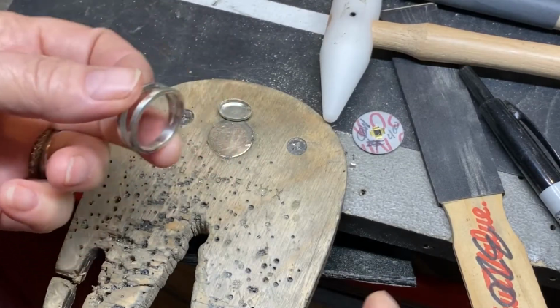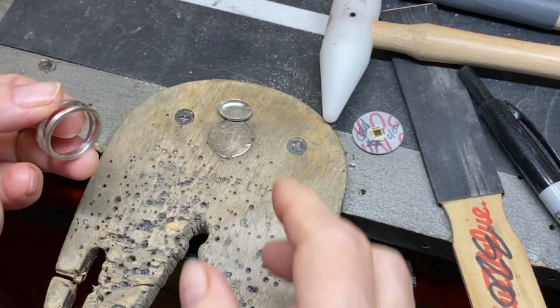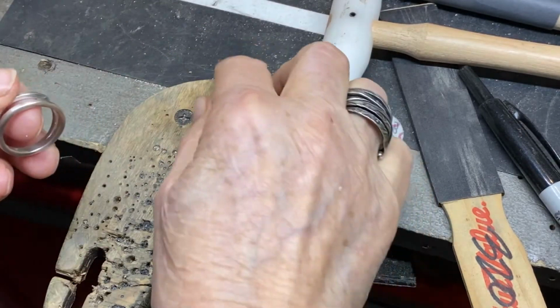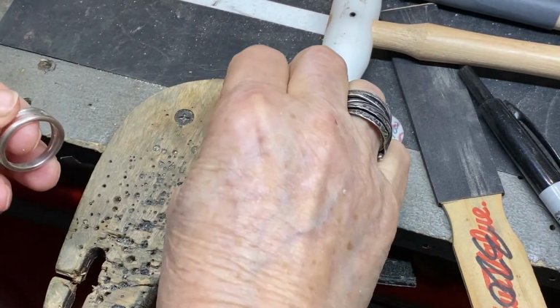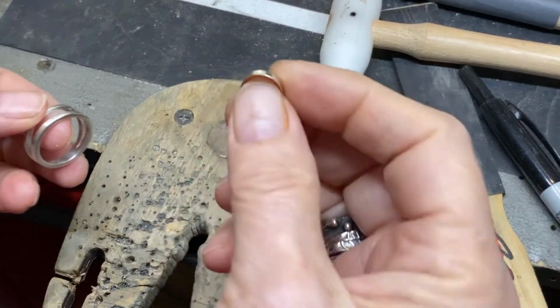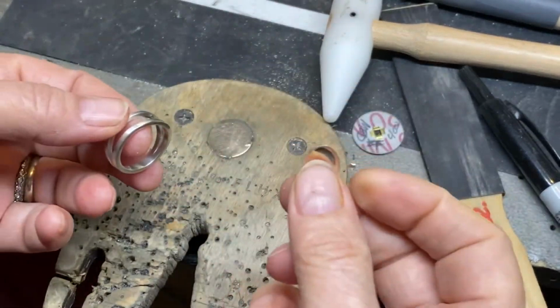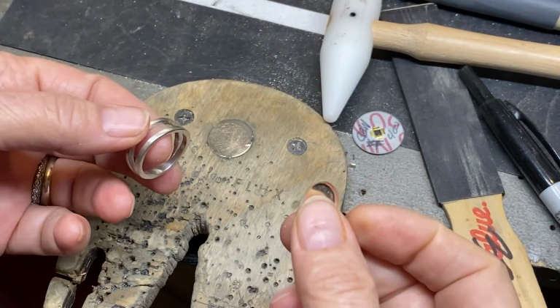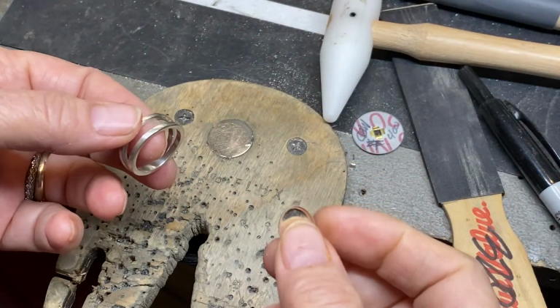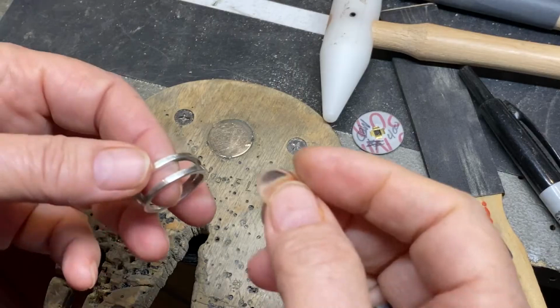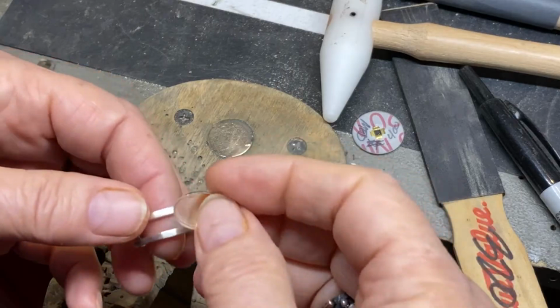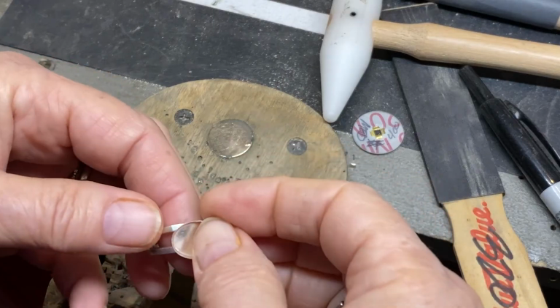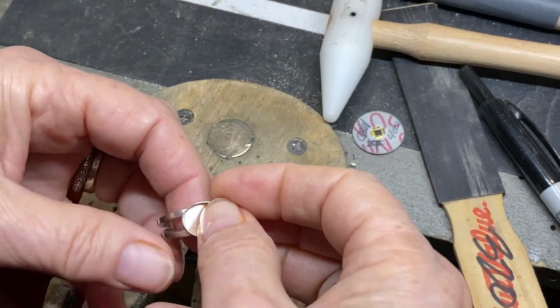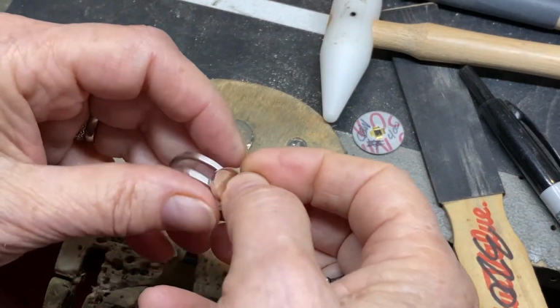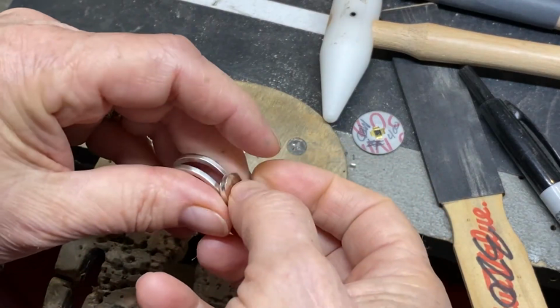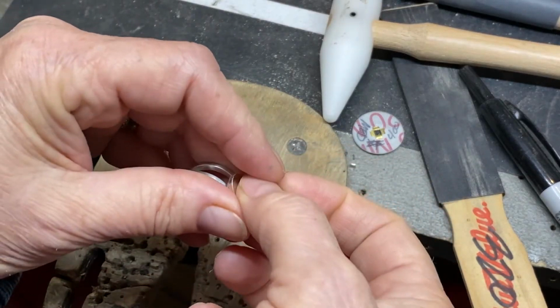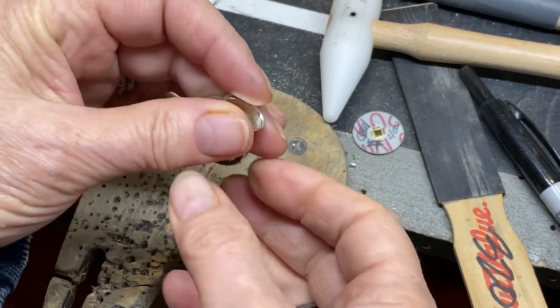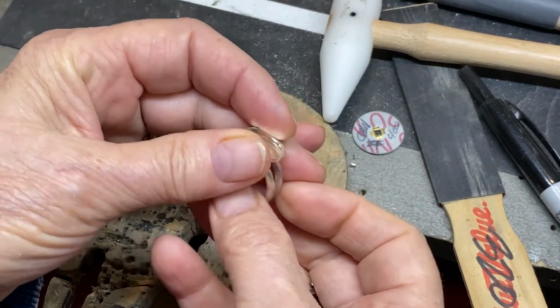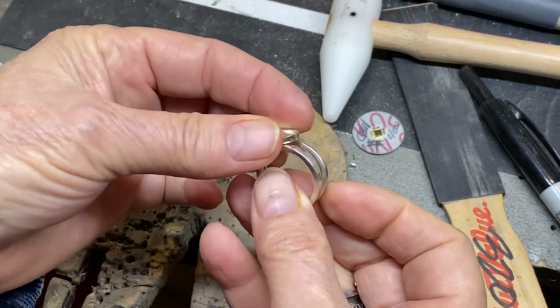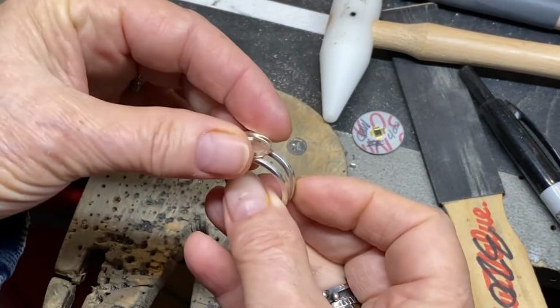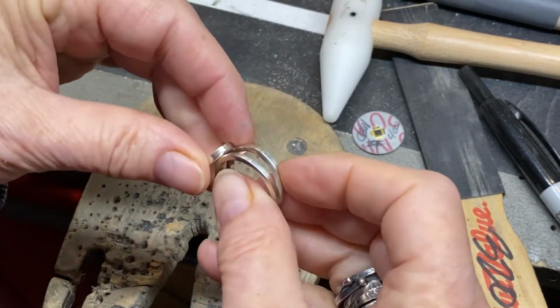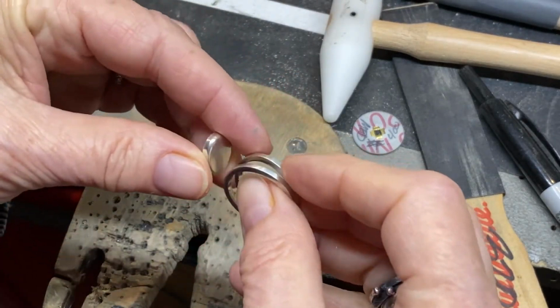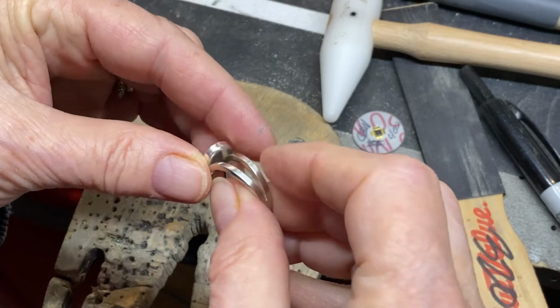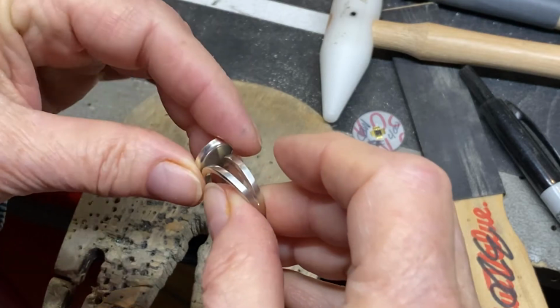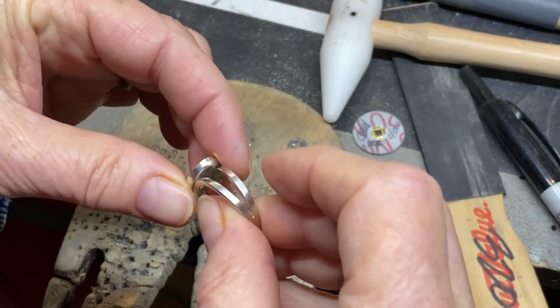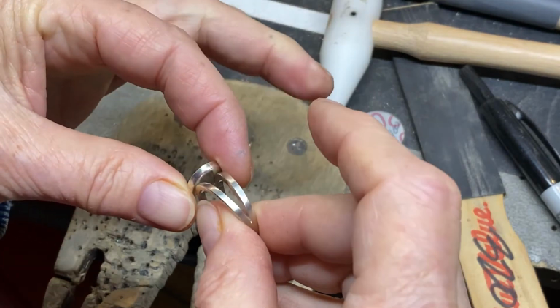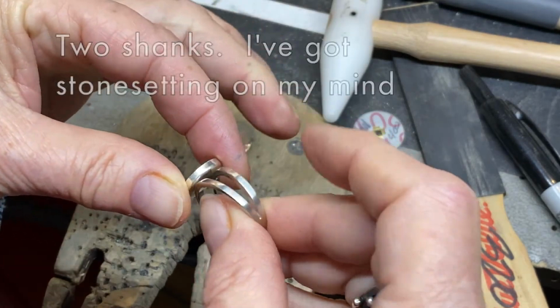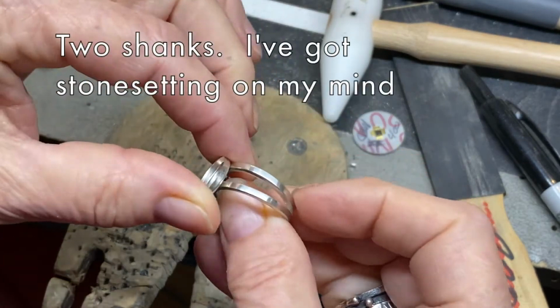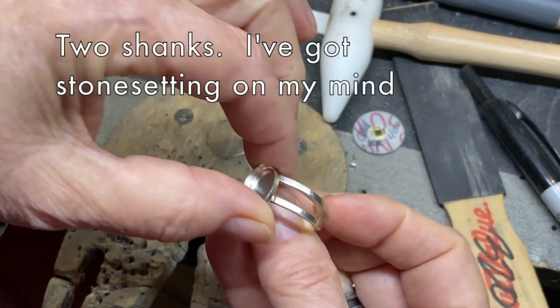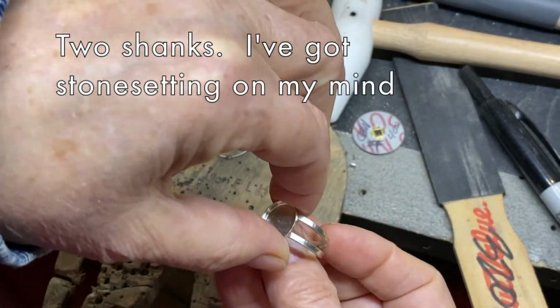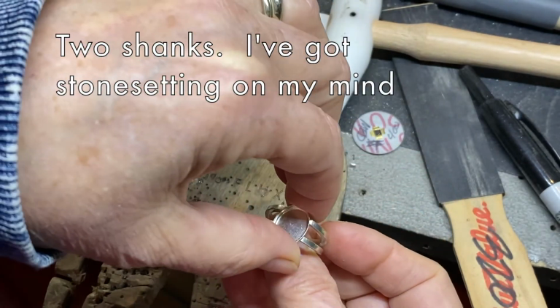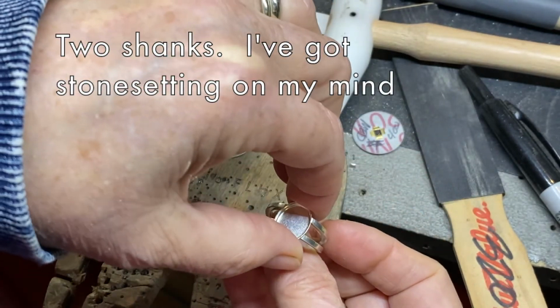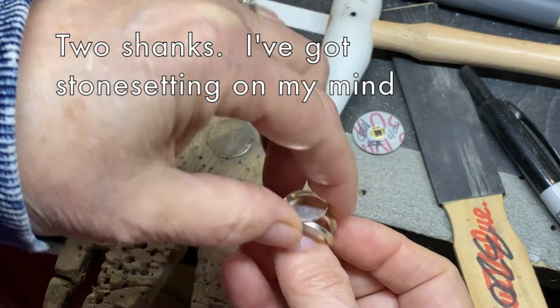With your ring, you can put a bezel on top and solder it to the two prongs that way, or in this direction if you wanted.